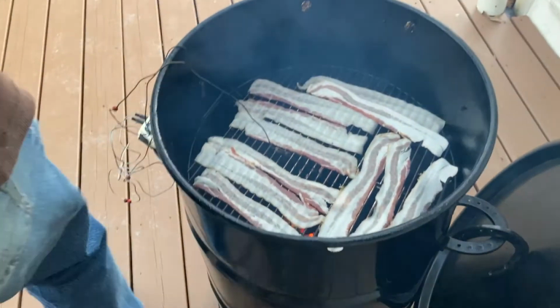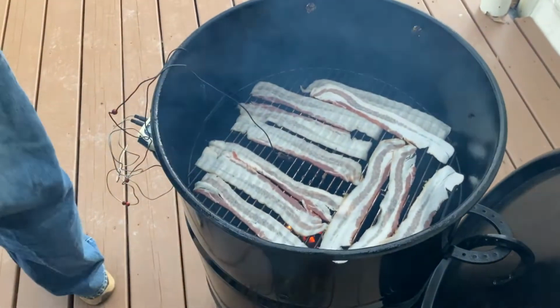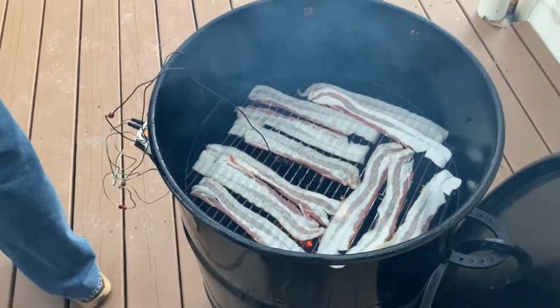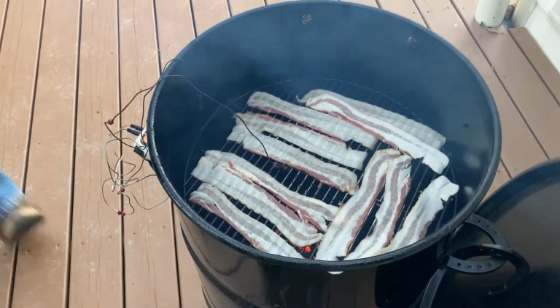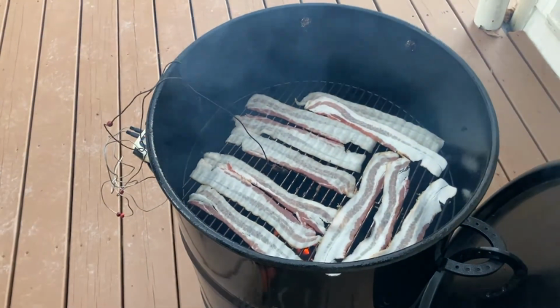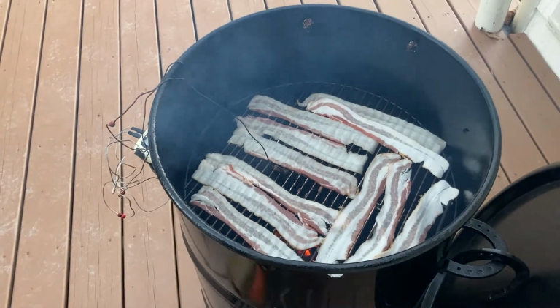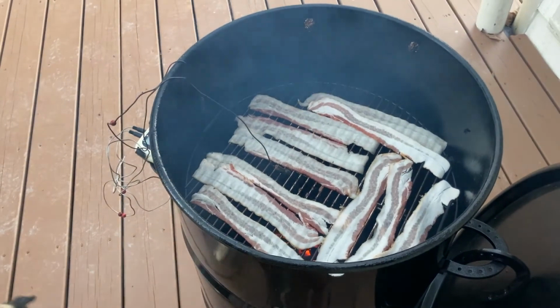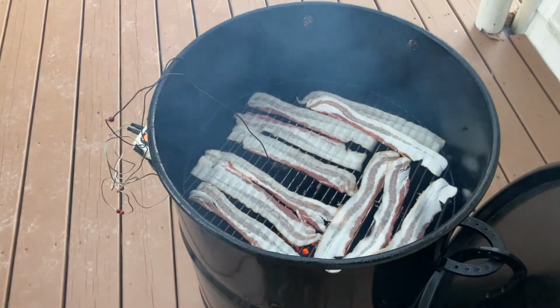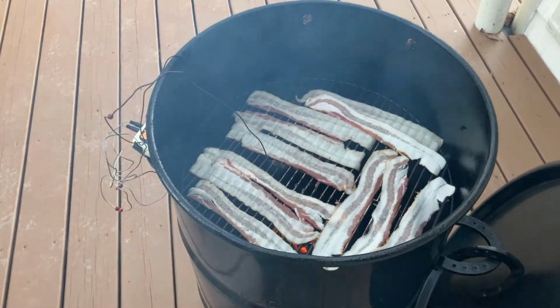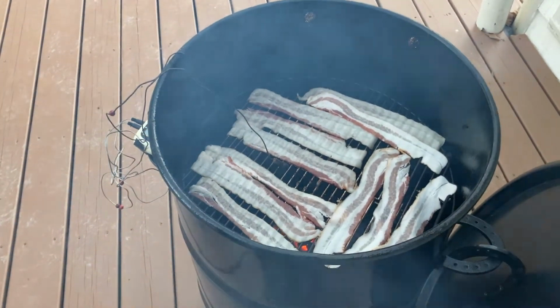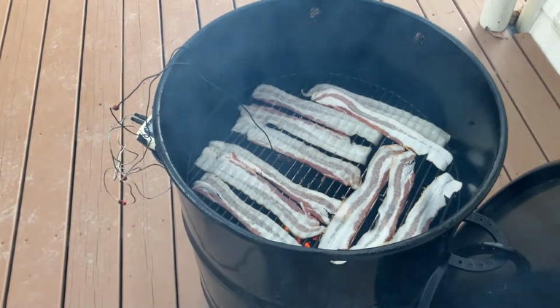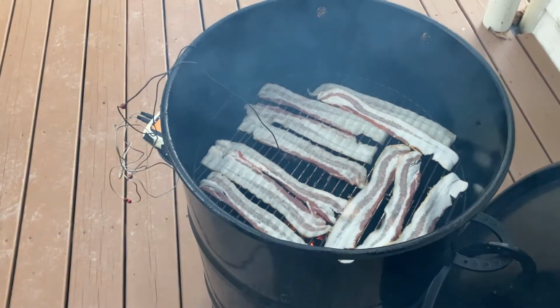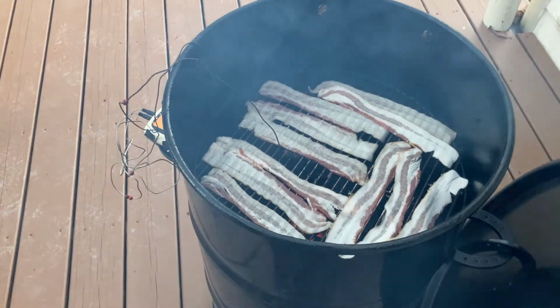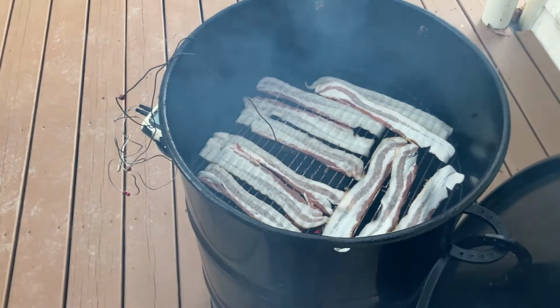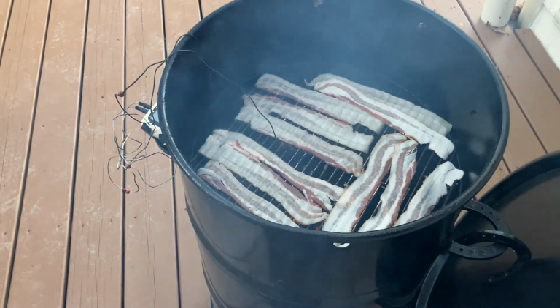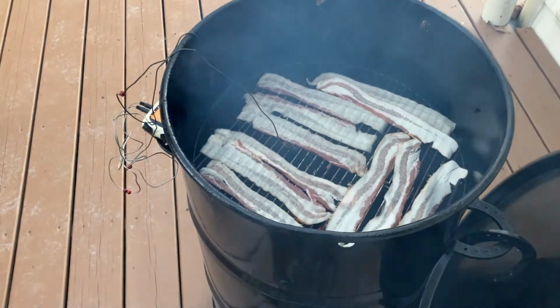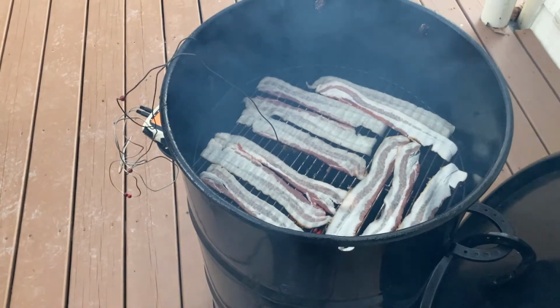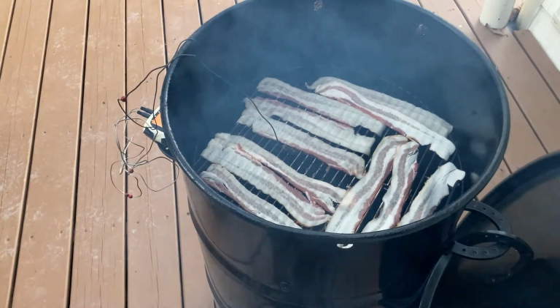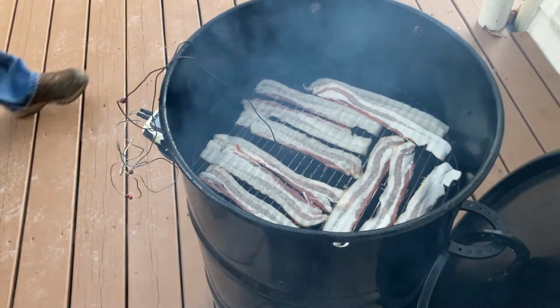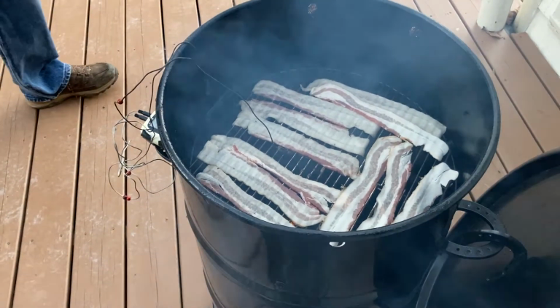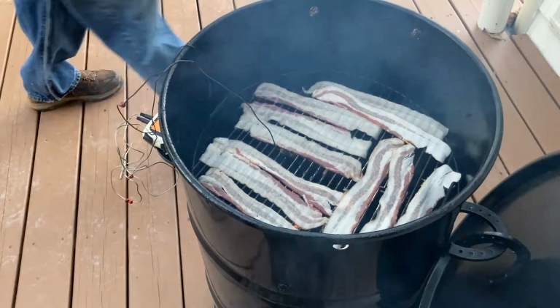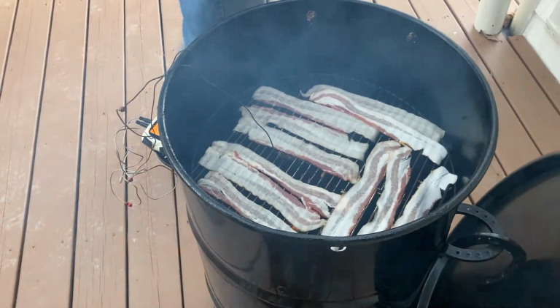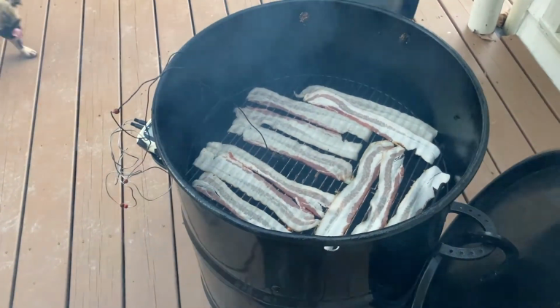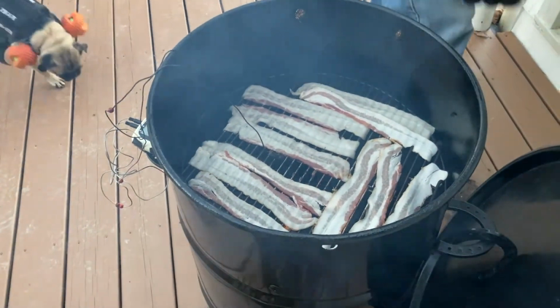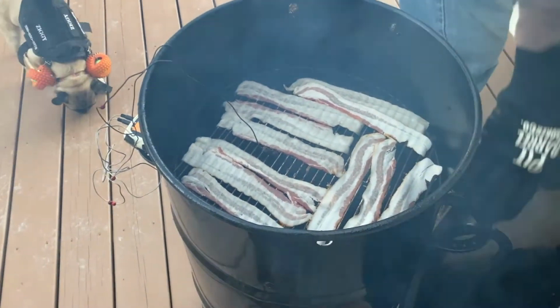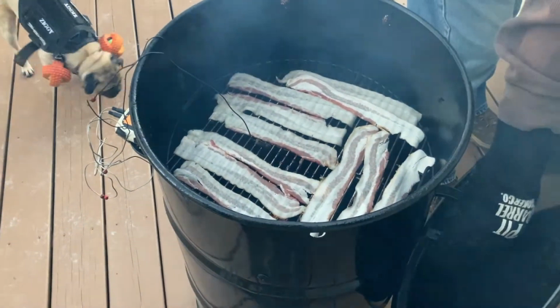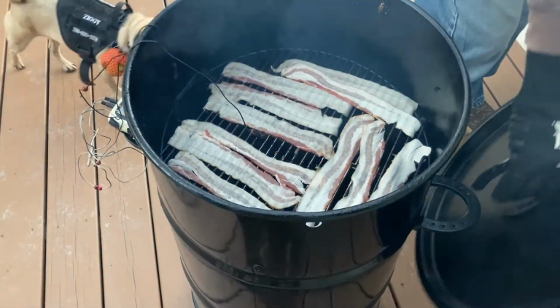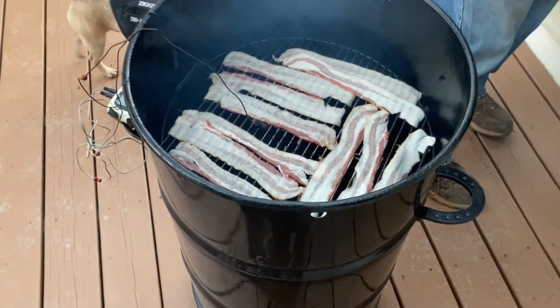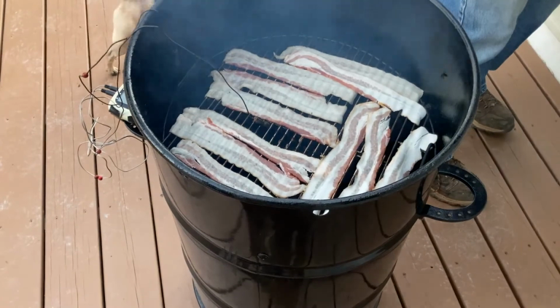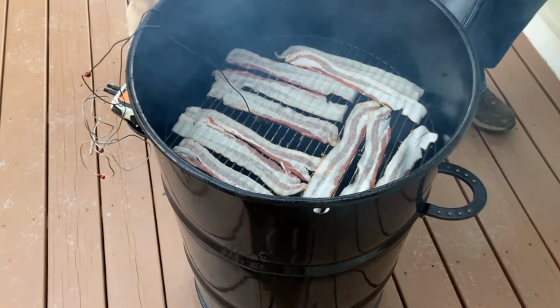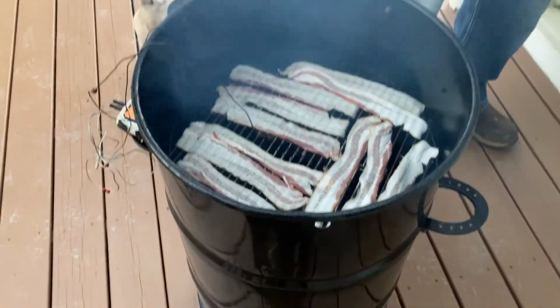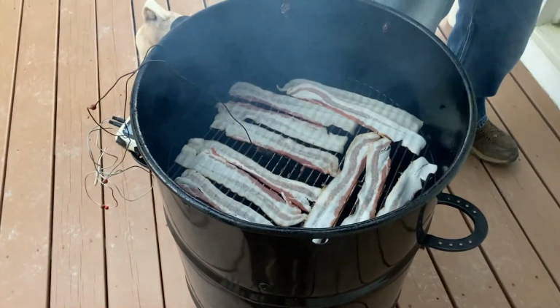That is some of the best bacon you will ever eat. Don't forget to subscribe and click that little bell so that we show up on your YouTube homepage. I'll see you next time — join me over at lovesanddishes.com.